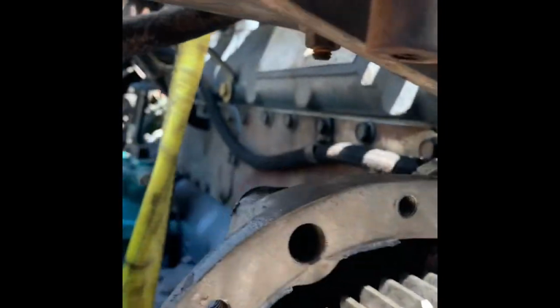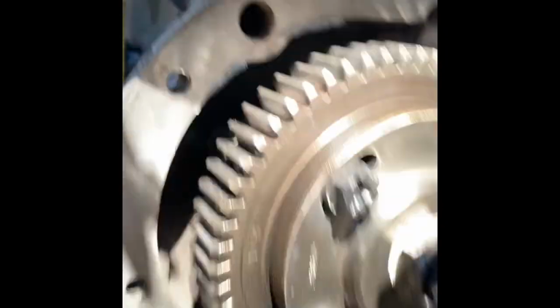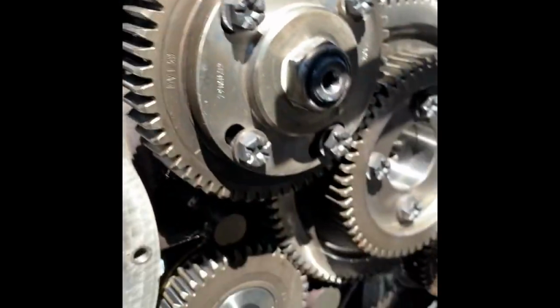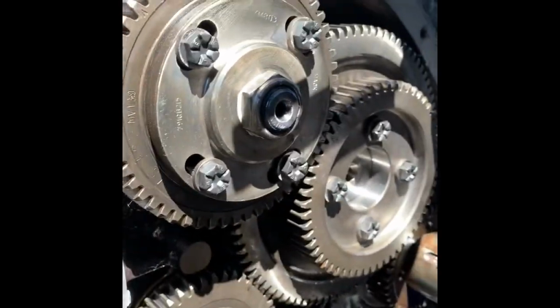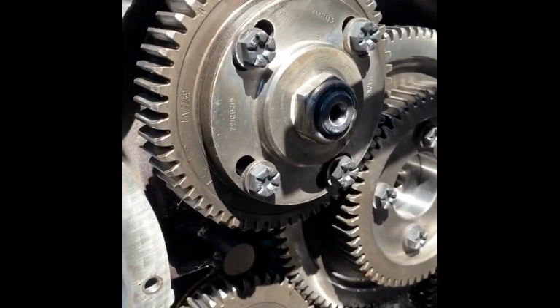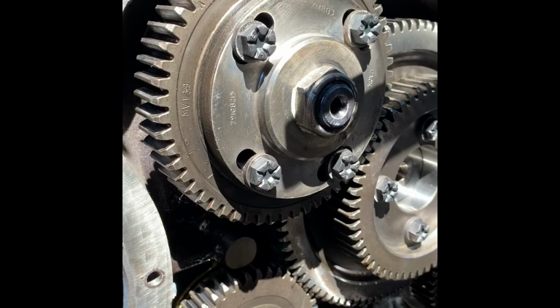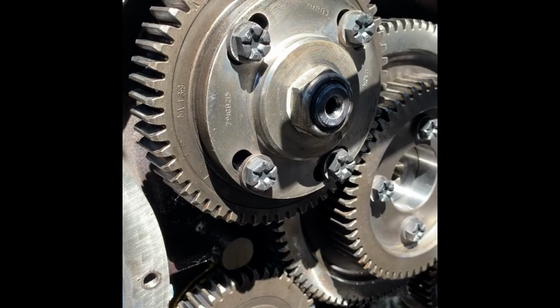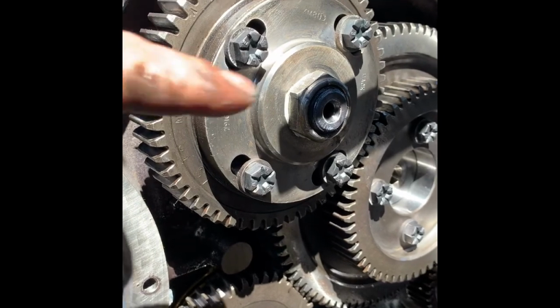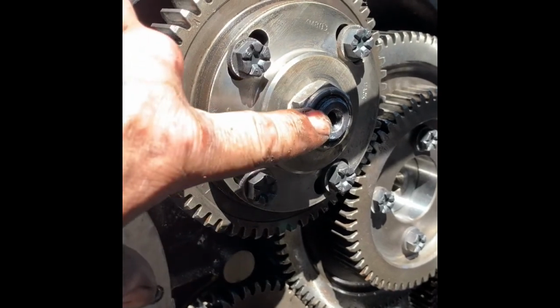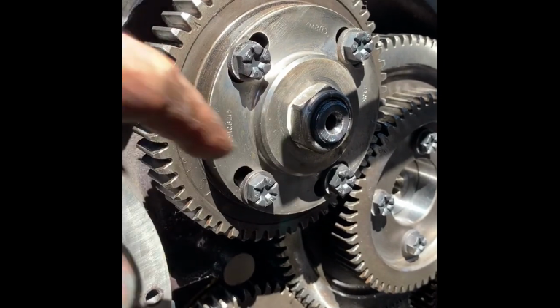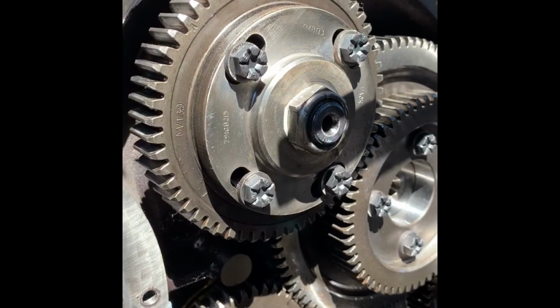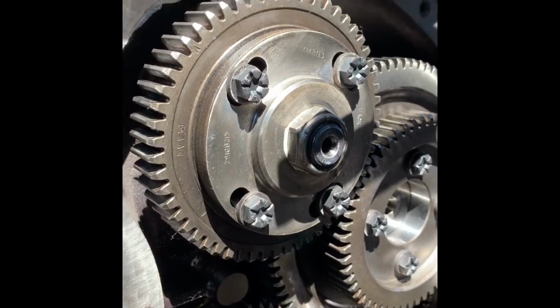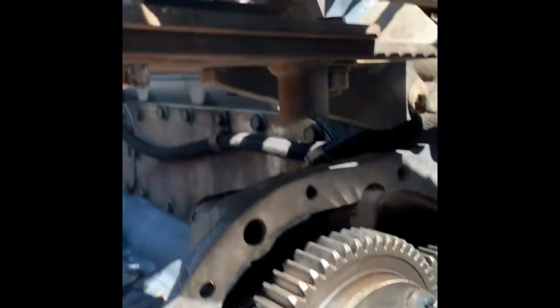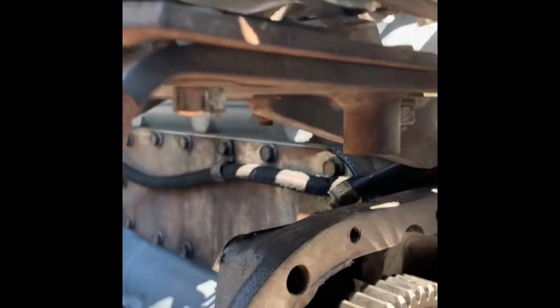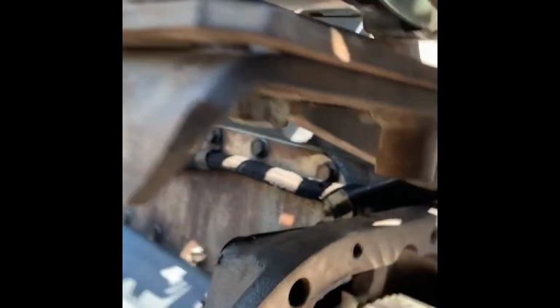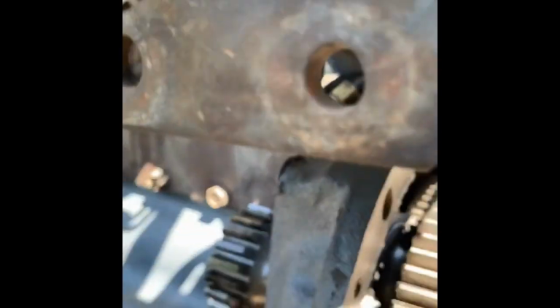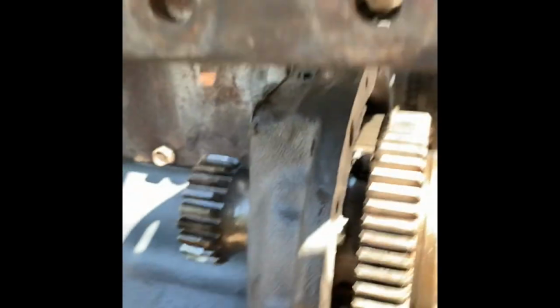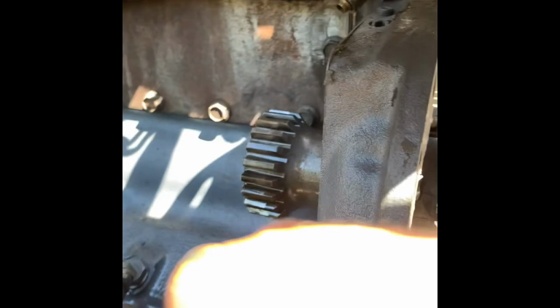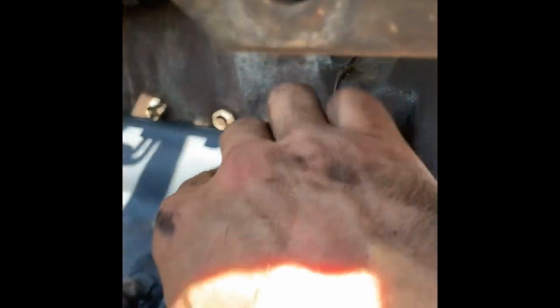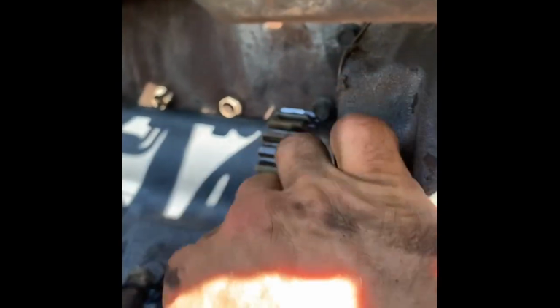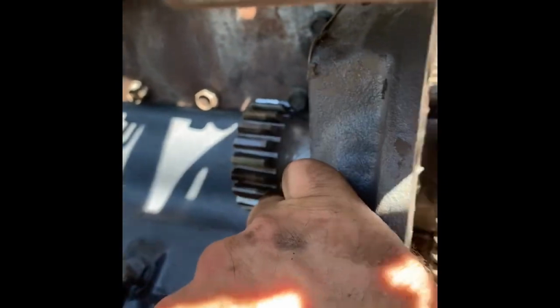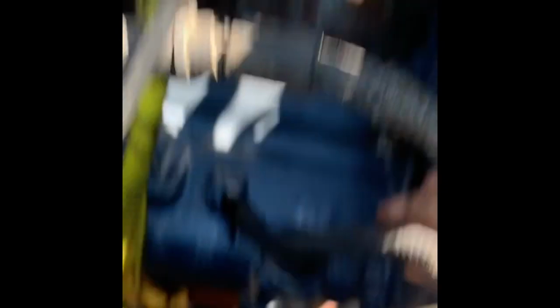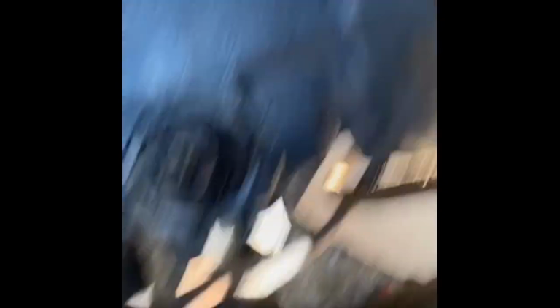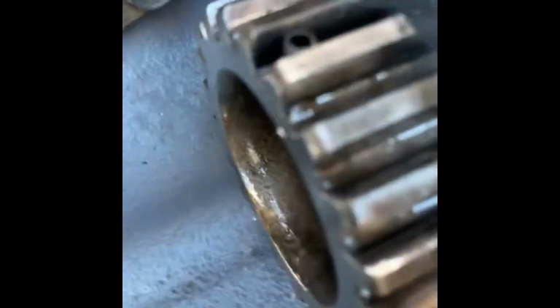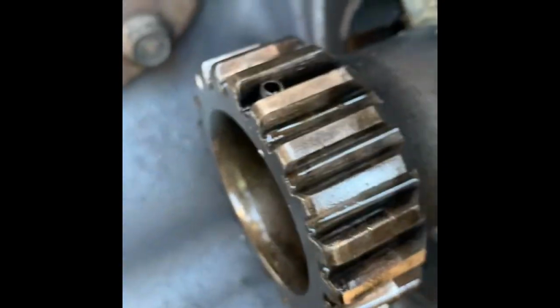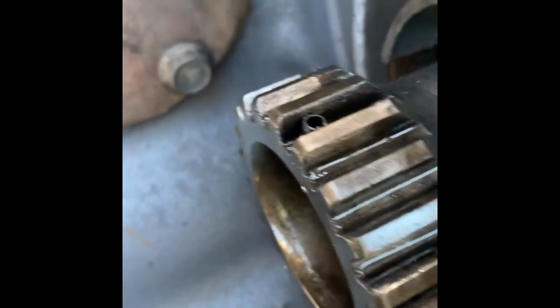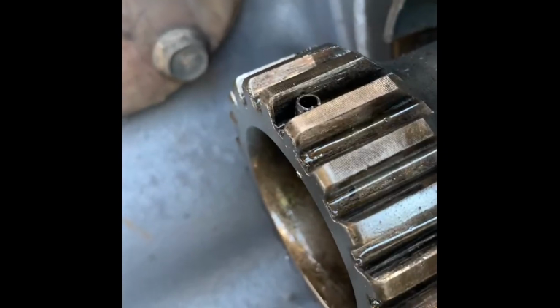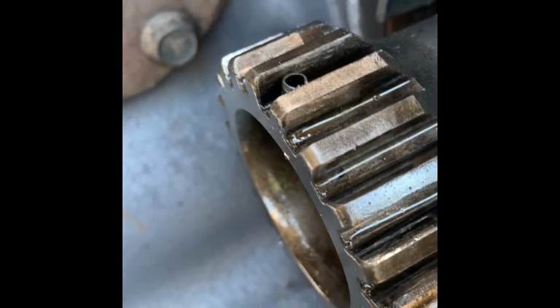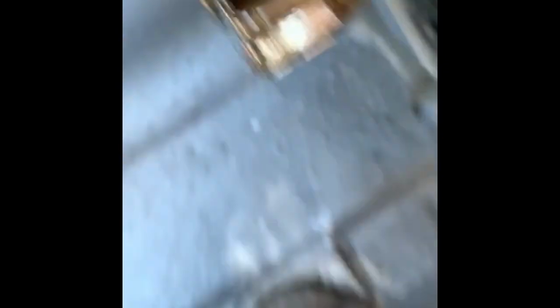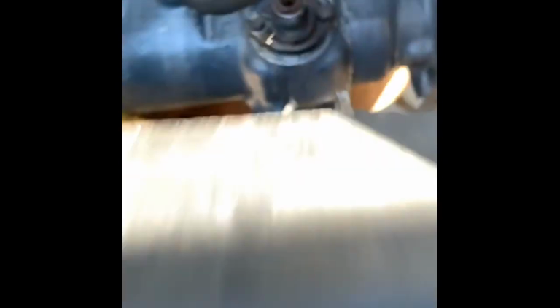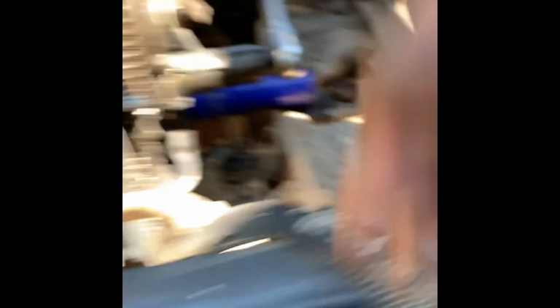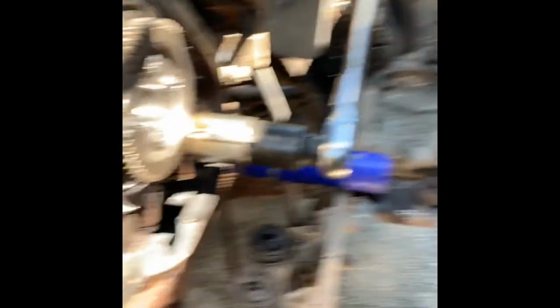Let's take this gear off here. Take the shaft off. This one's timed on the back here. That key, so that pump can only go on one way.